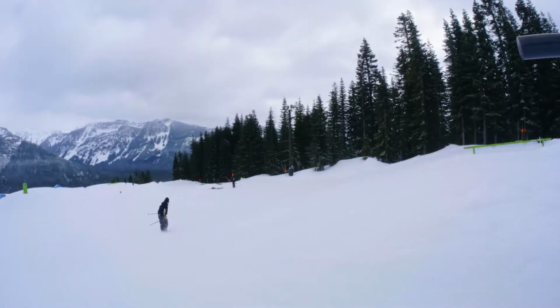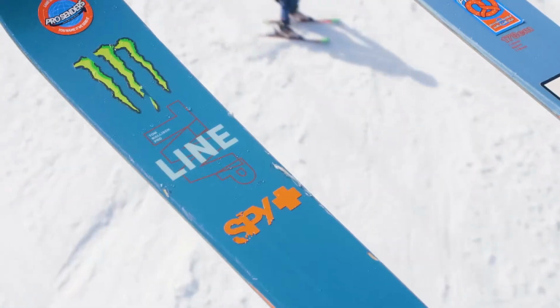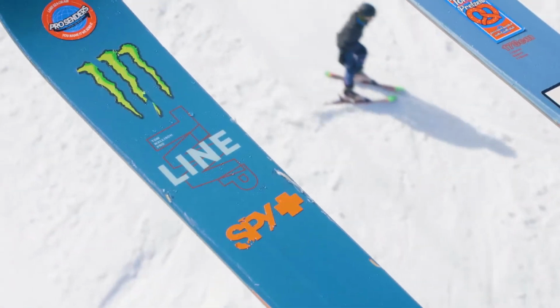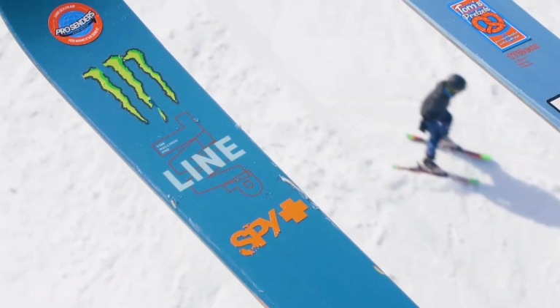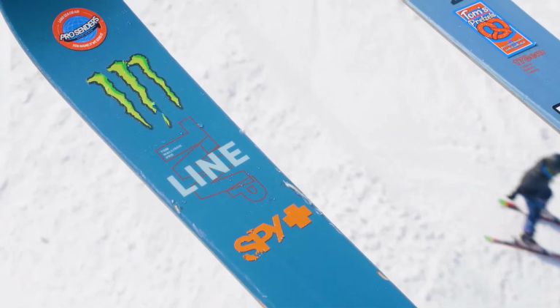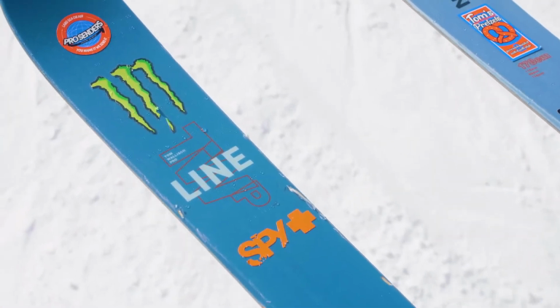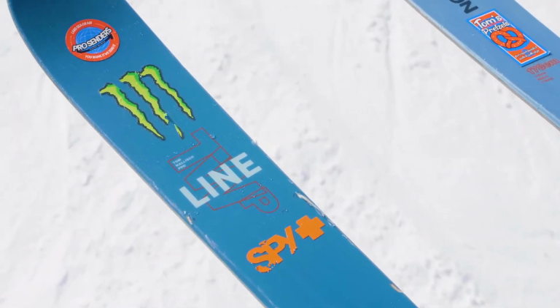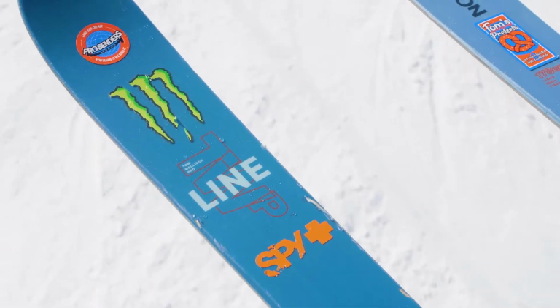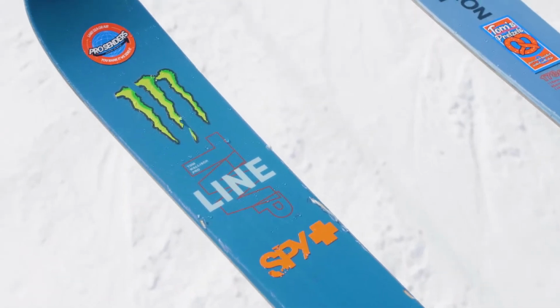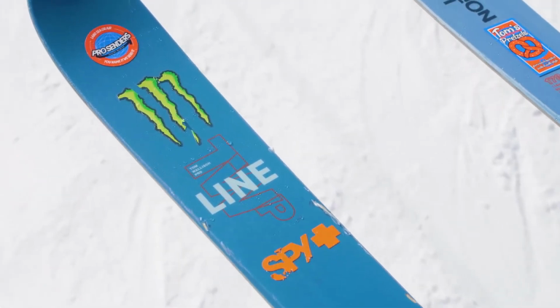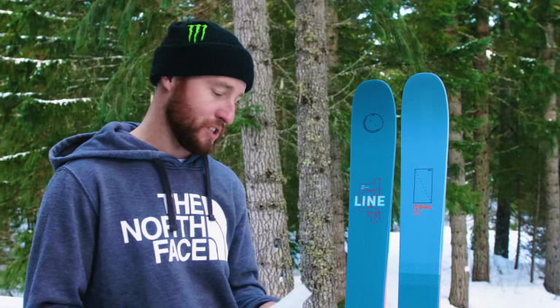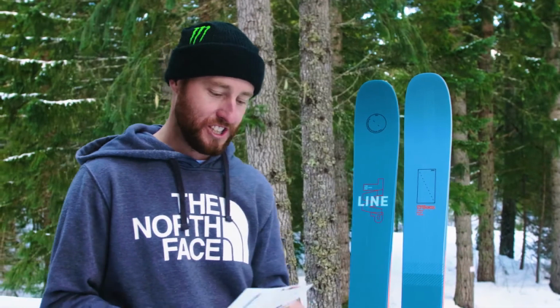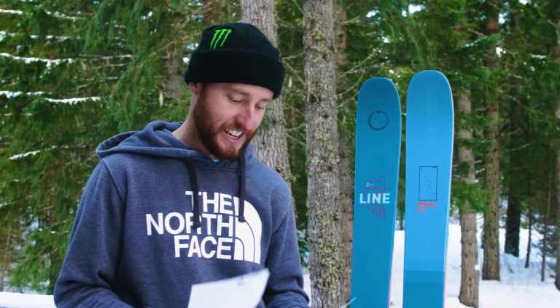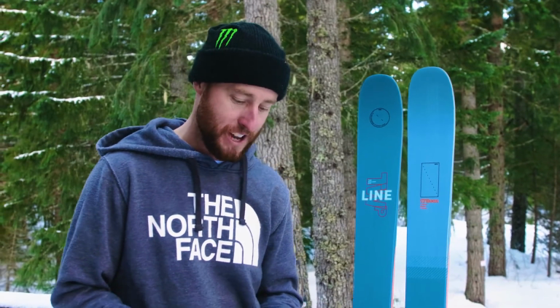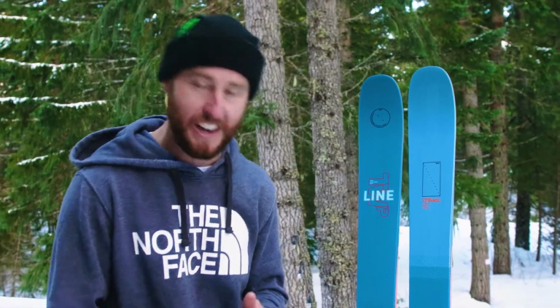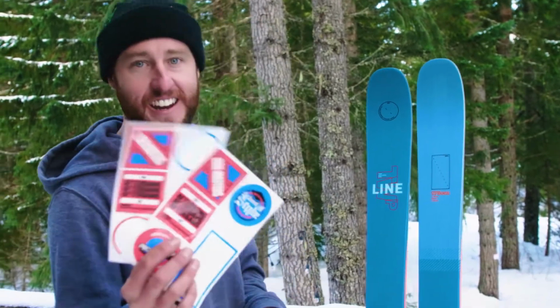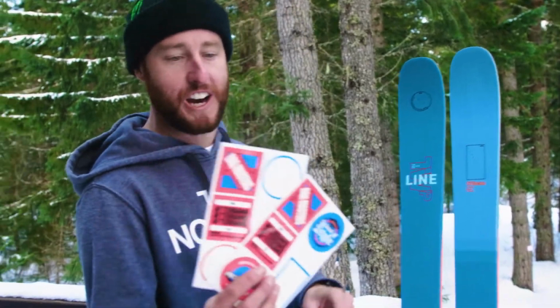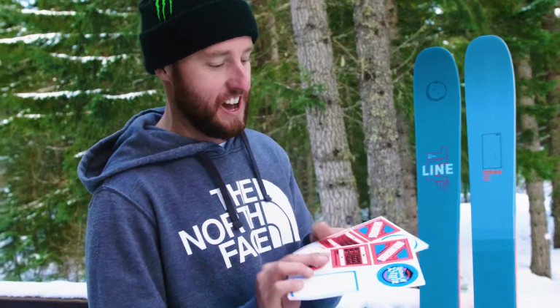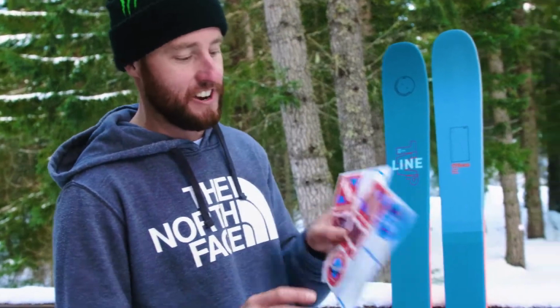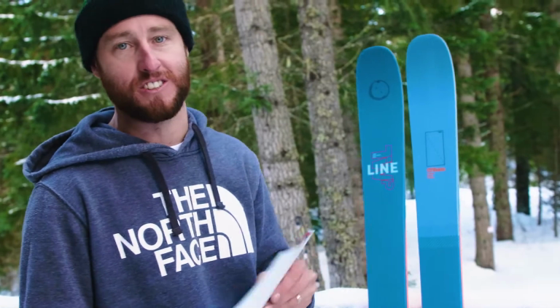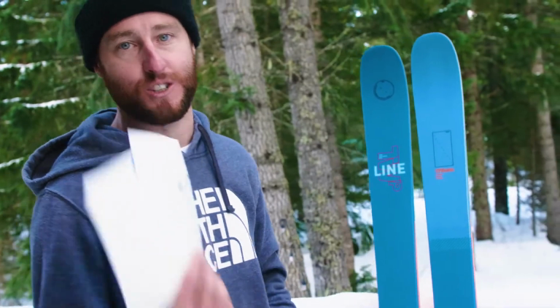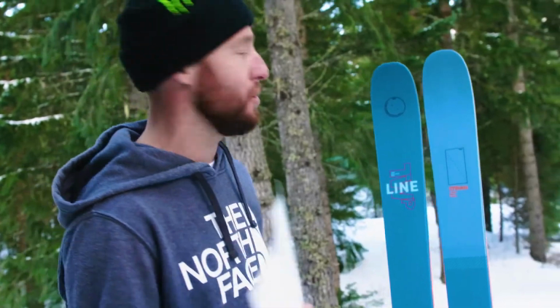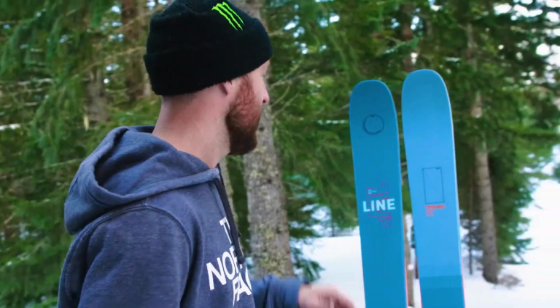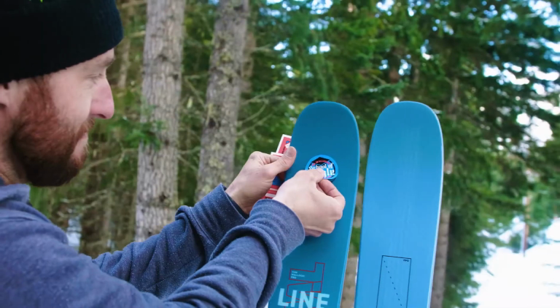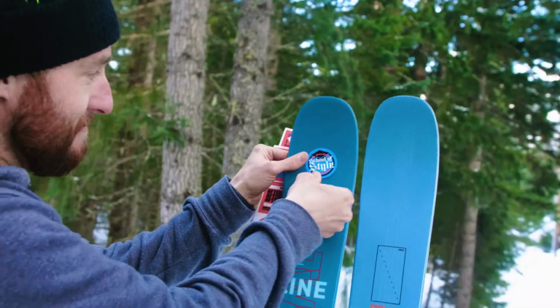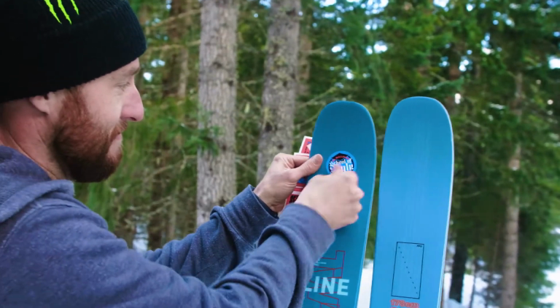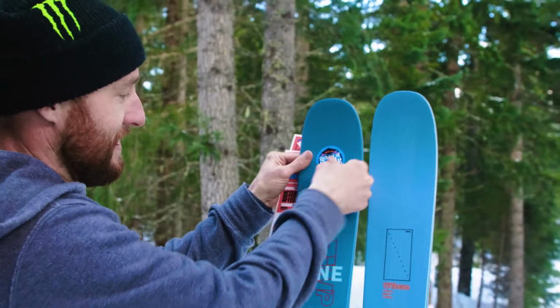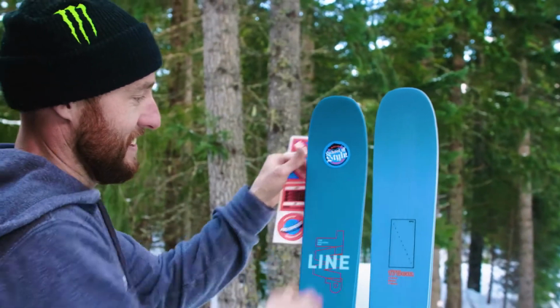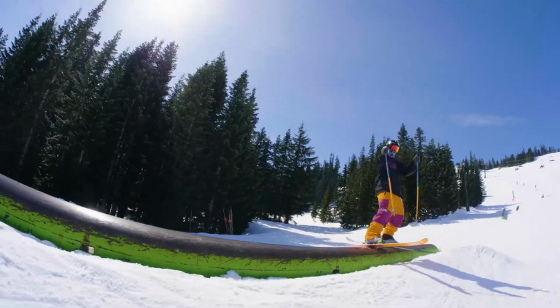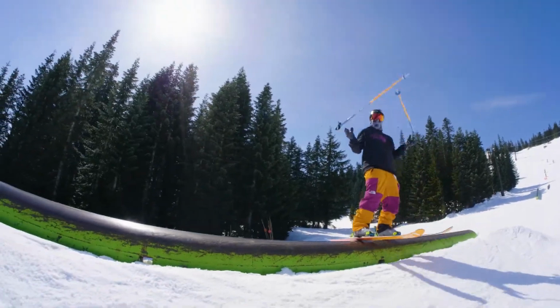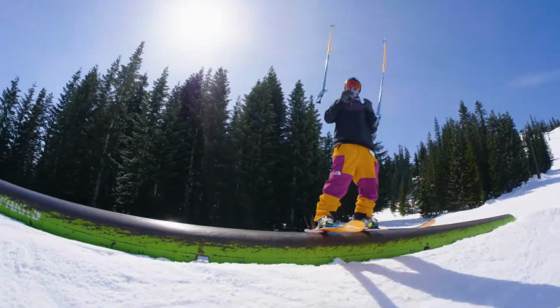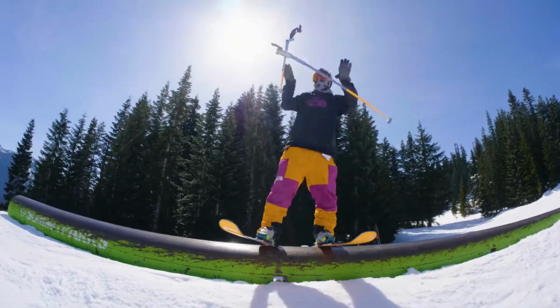With the ski this year, we've always made a joke that I cover up the graphic with sponsor stickers and just load them up. So this year we decided to make a play on that and we've got hilarious sponsor stickers for you. Draw on it, do whatever, have a good time with it. It's all about having fun out there on your skis.